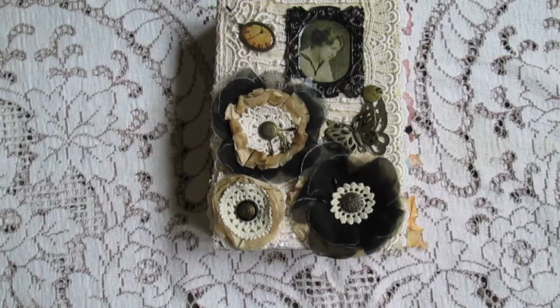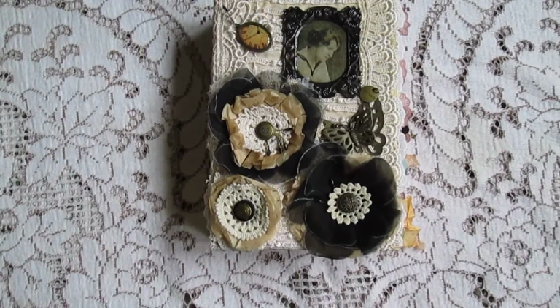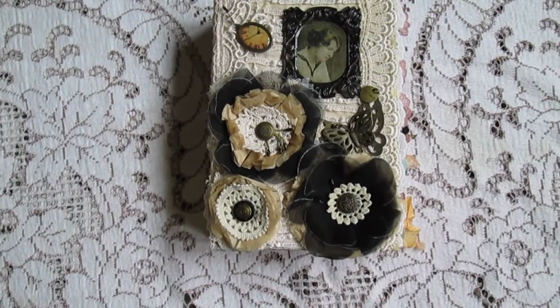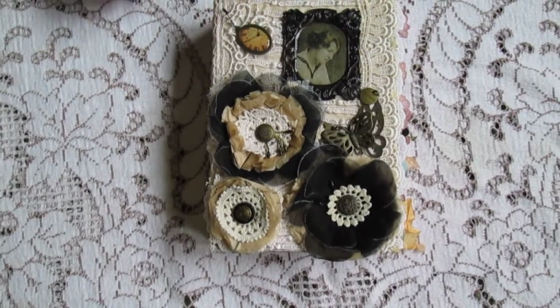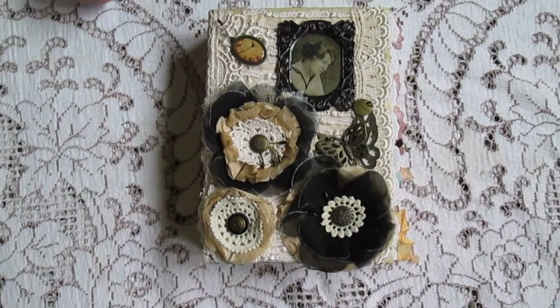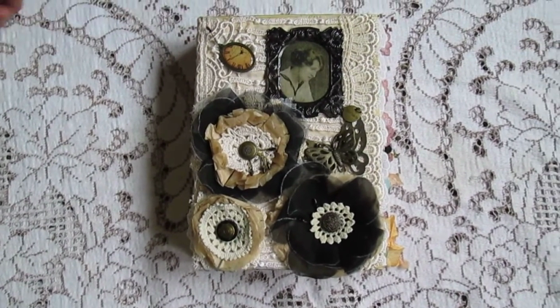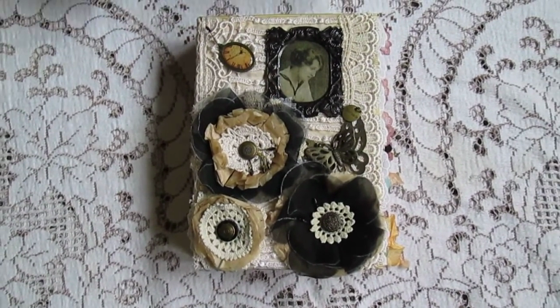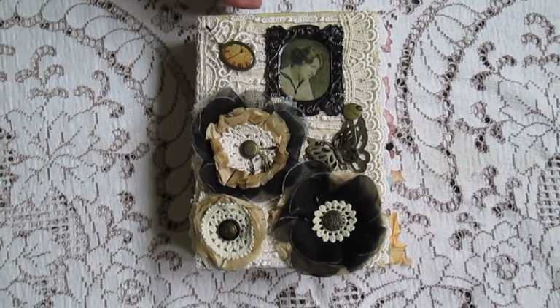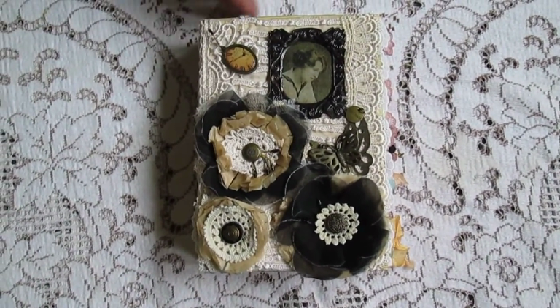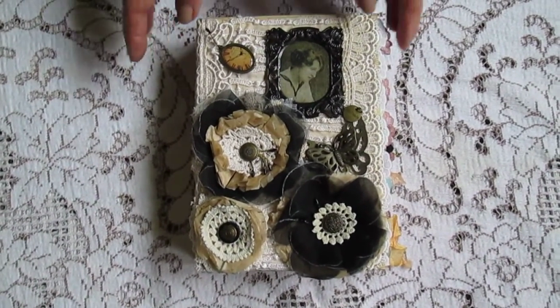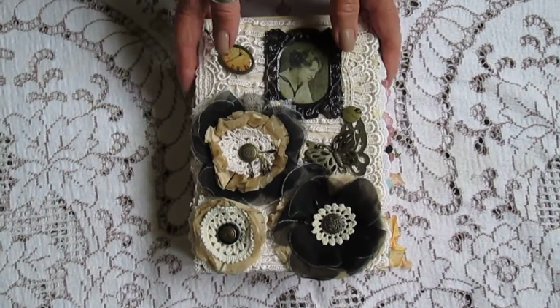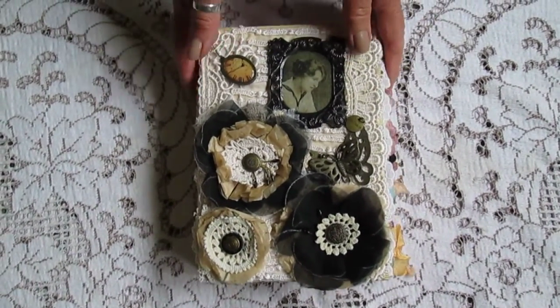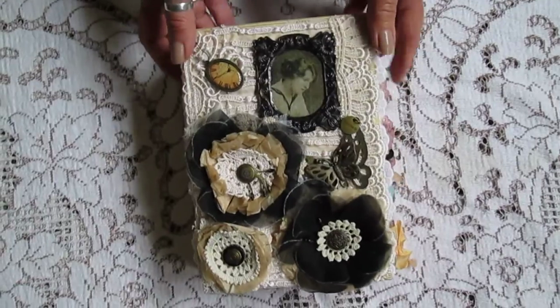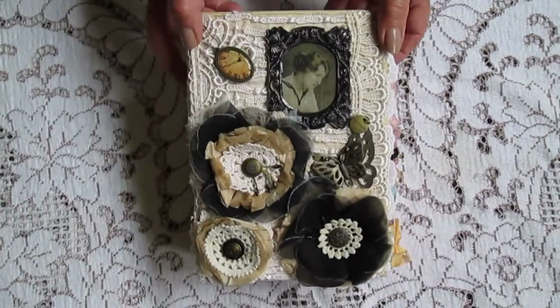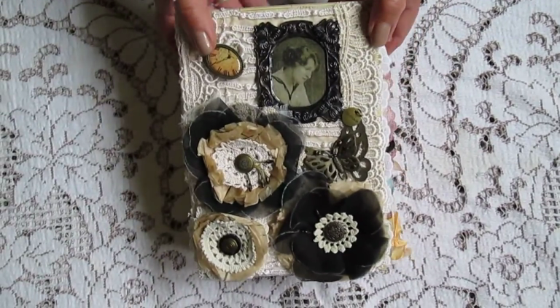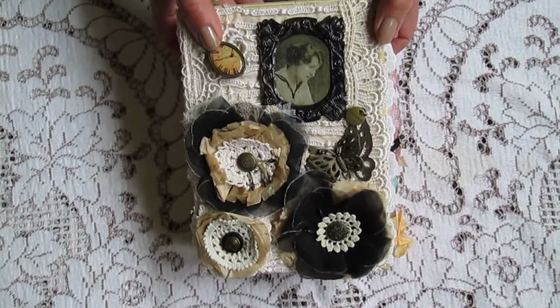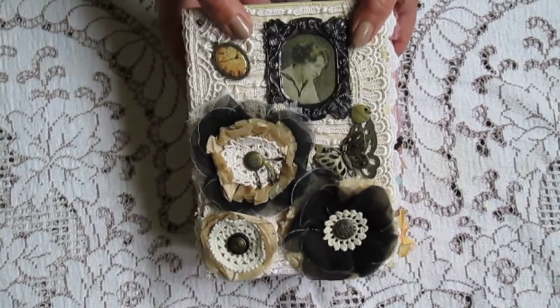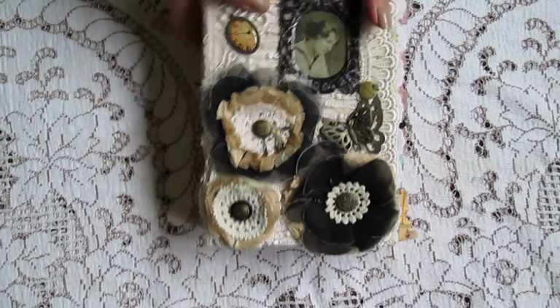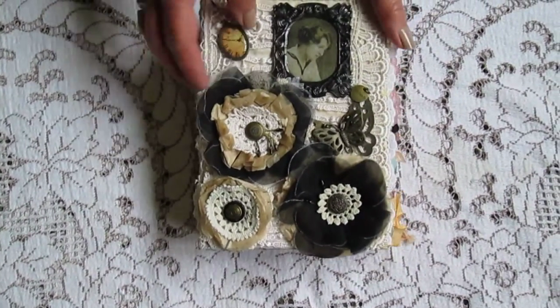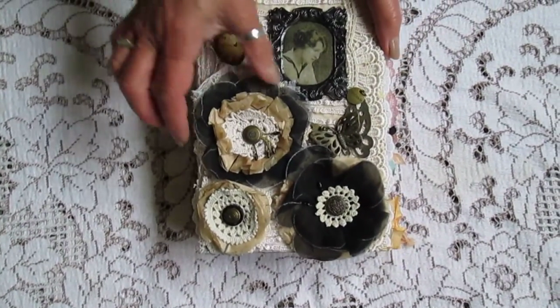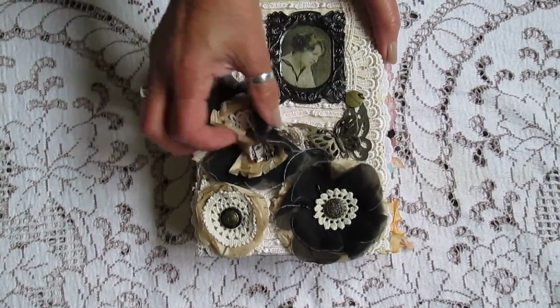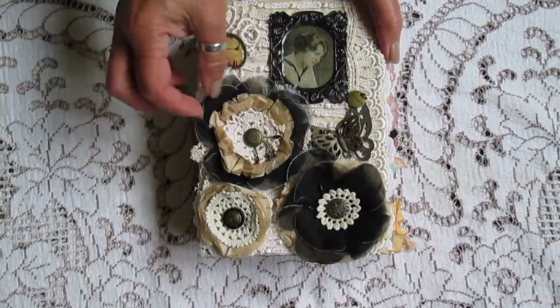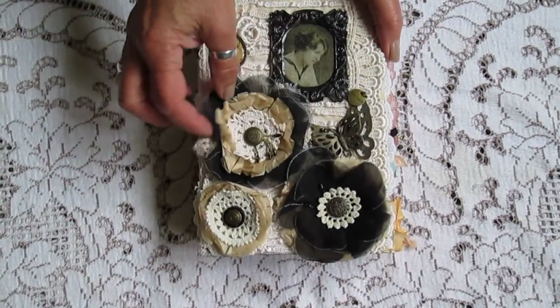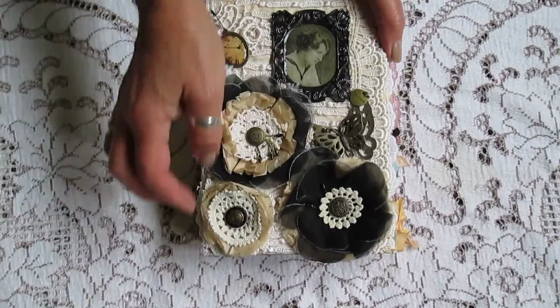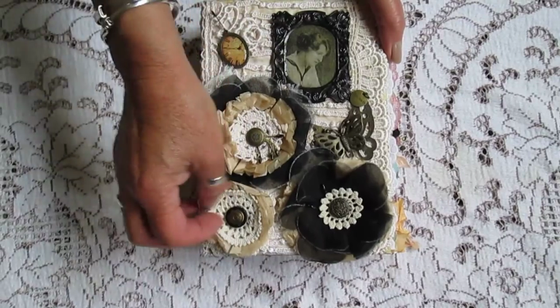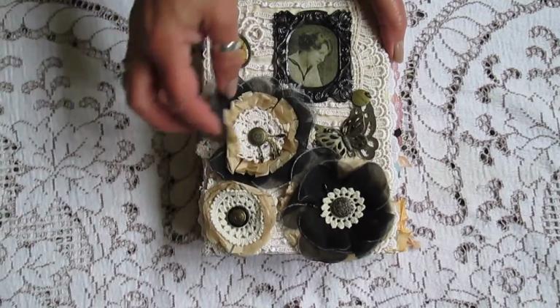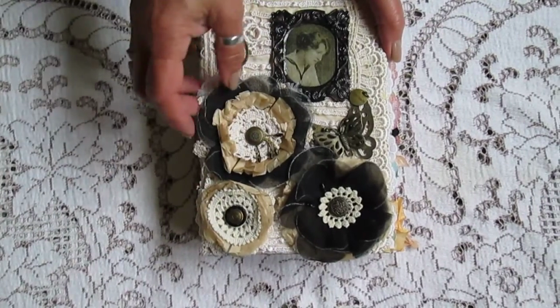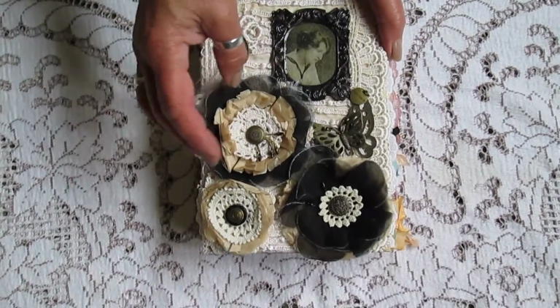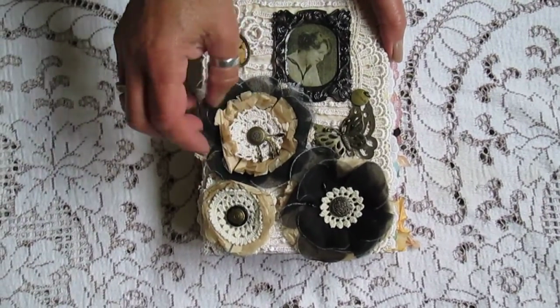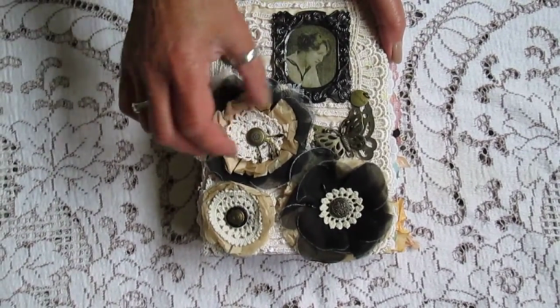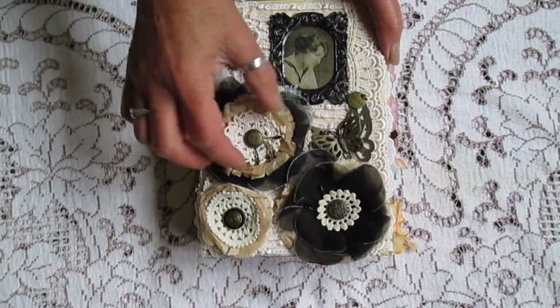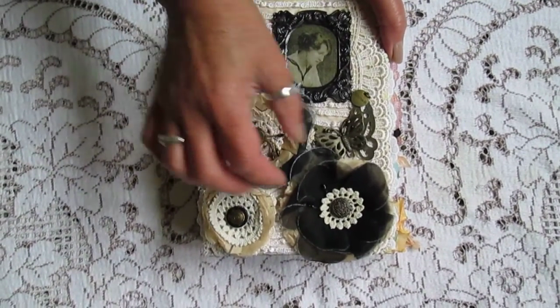Hi everyone. I just want to share this new journal with you all. It's a vintage one of course. It's got these handmade flowers, a bit of doily and silk buttons,